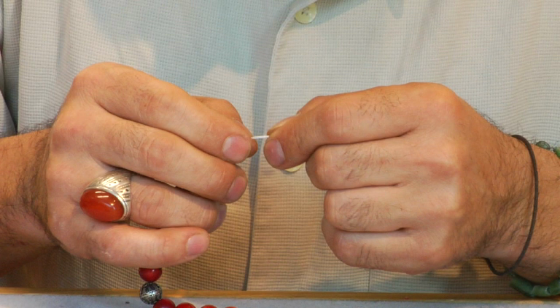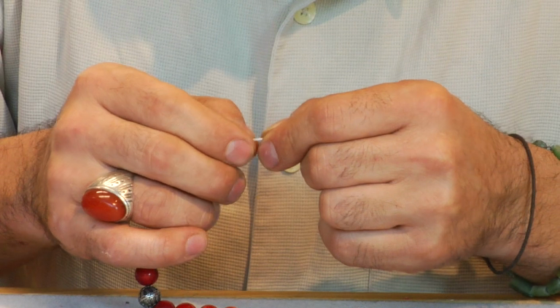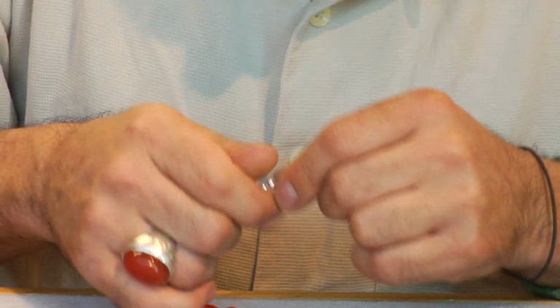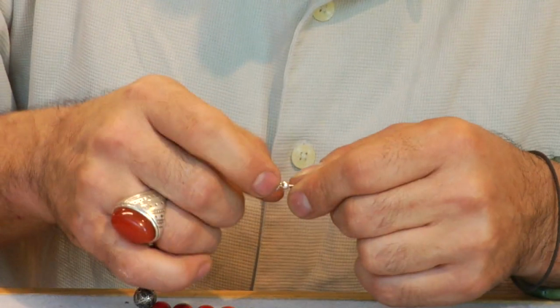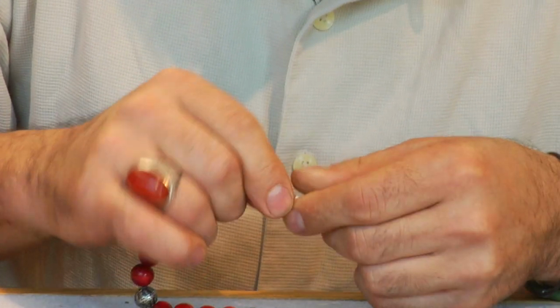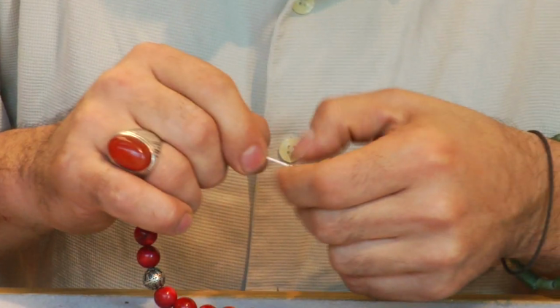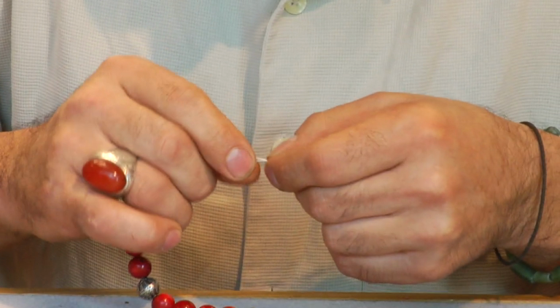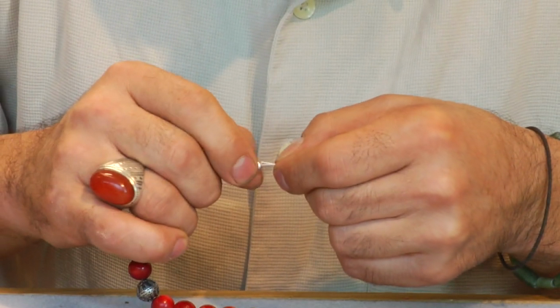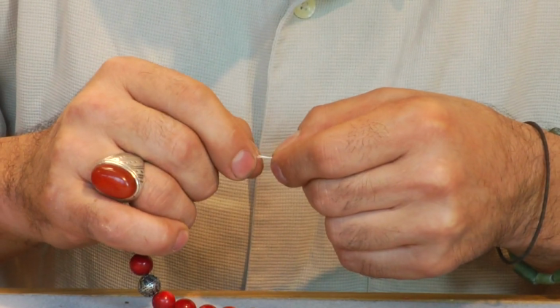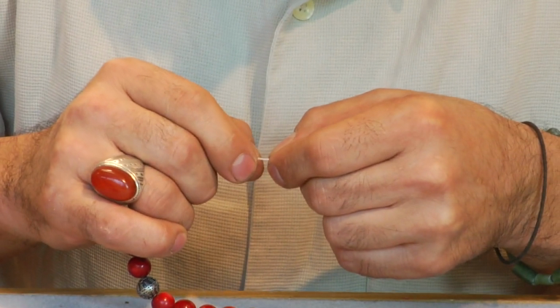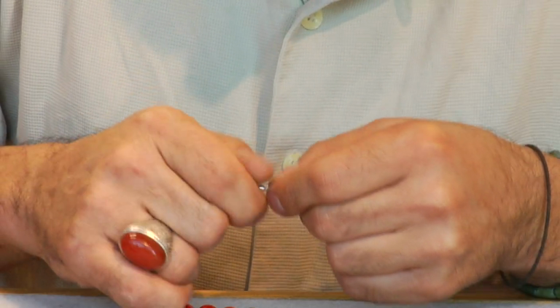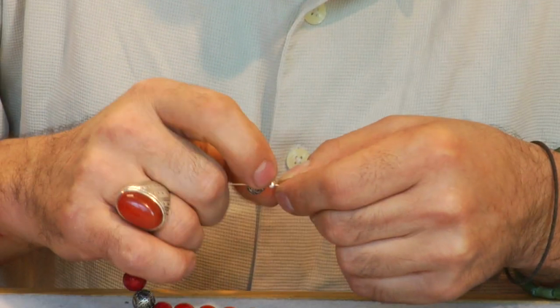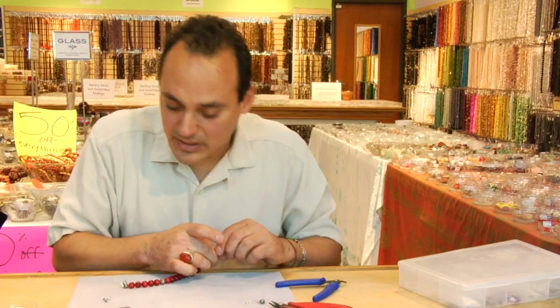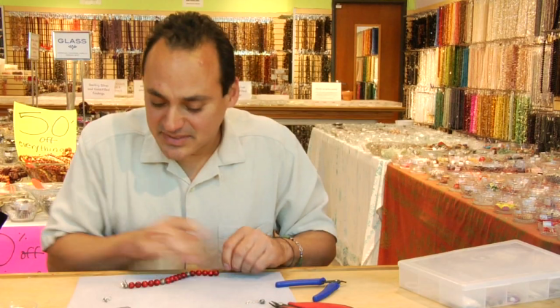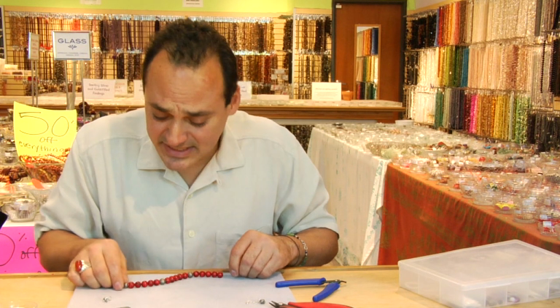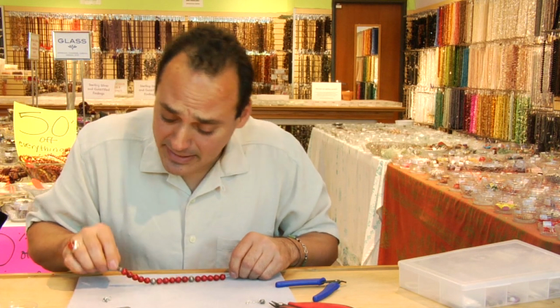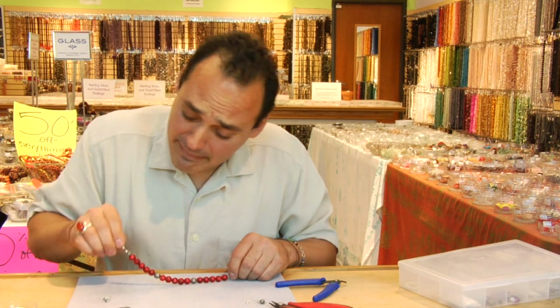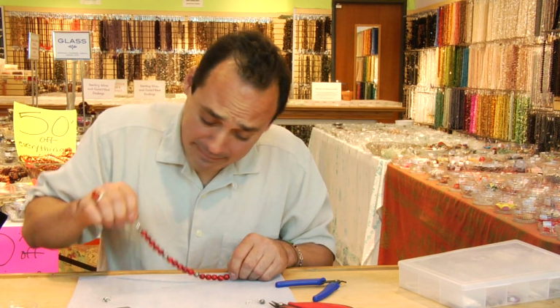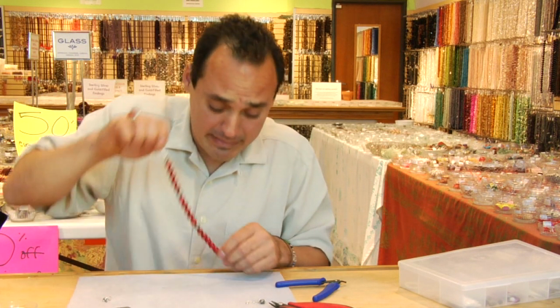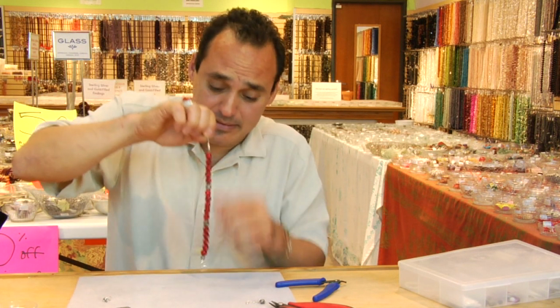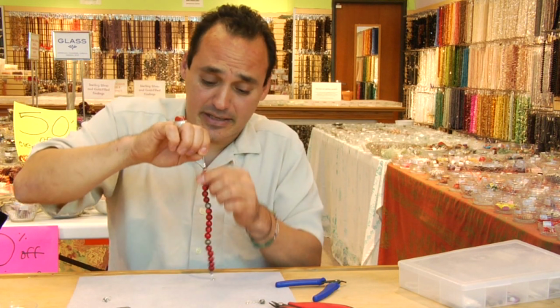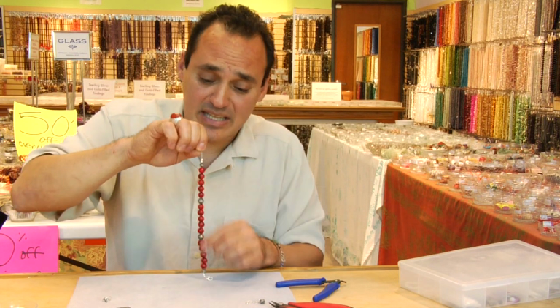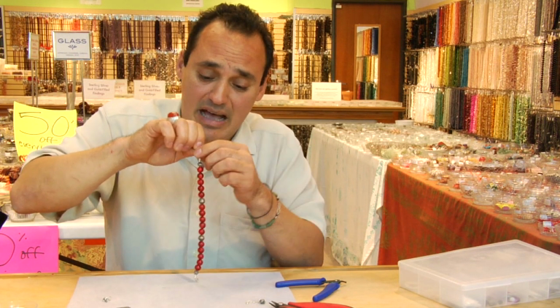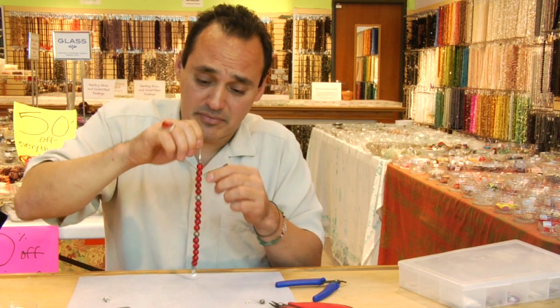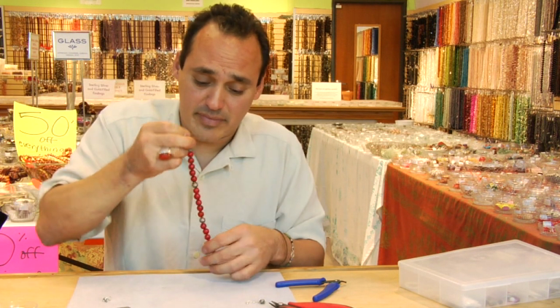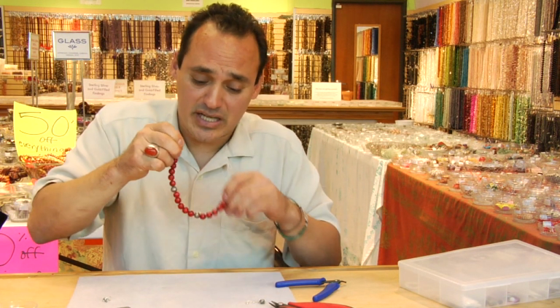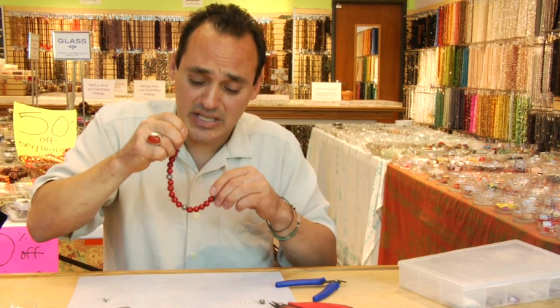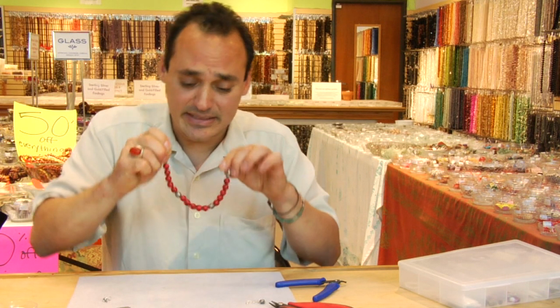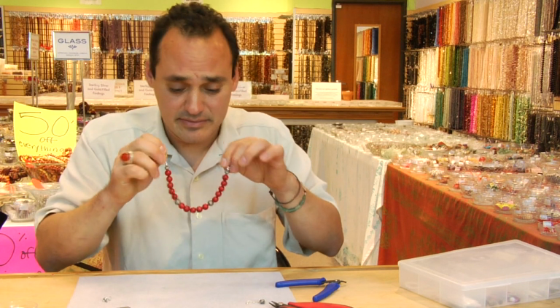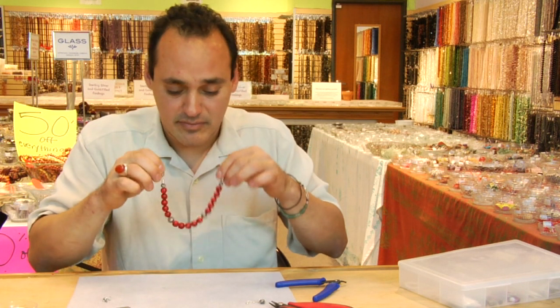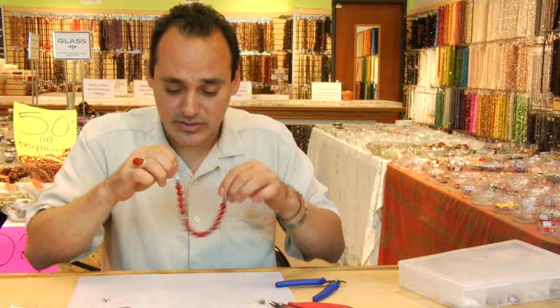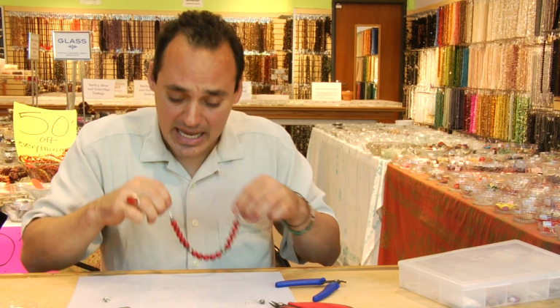Taking all the slack out of your clasp side, taking your slack out. Make sure not too tight — nice and relaxed.